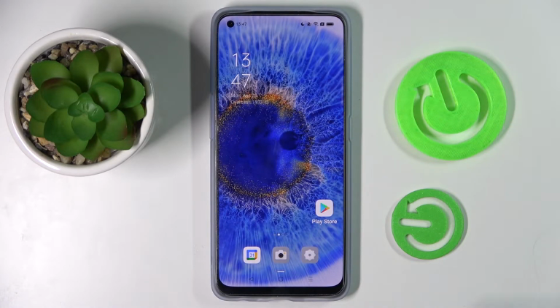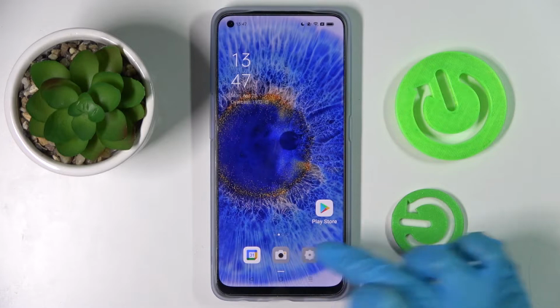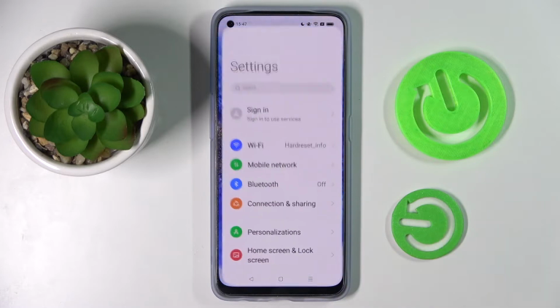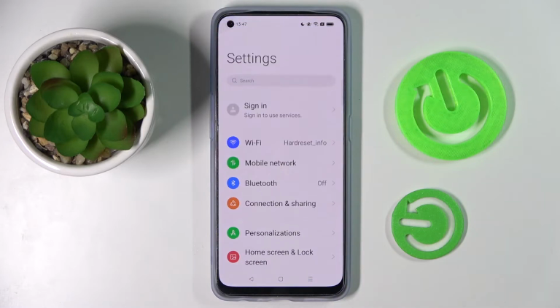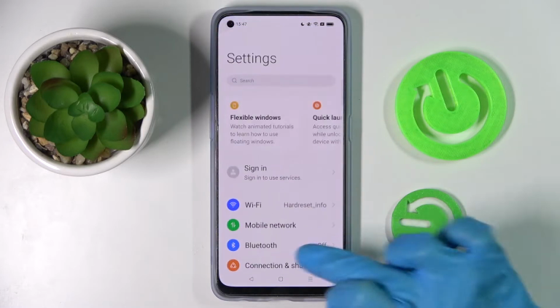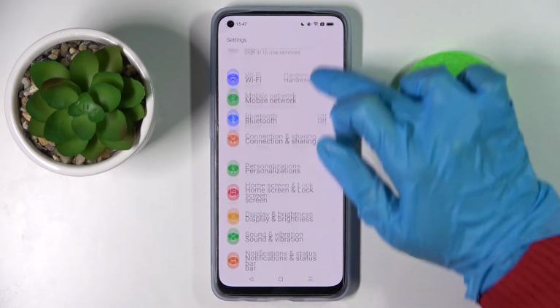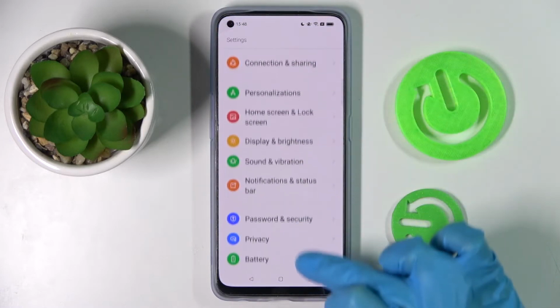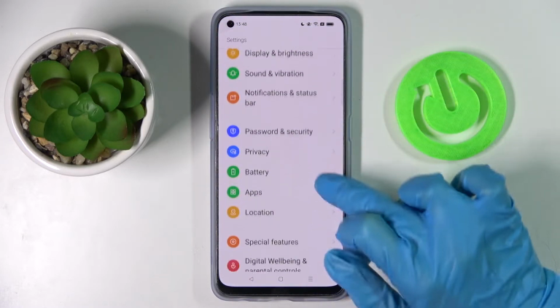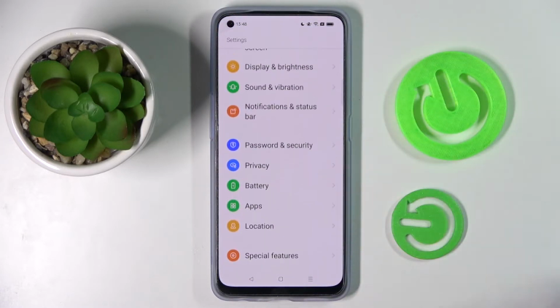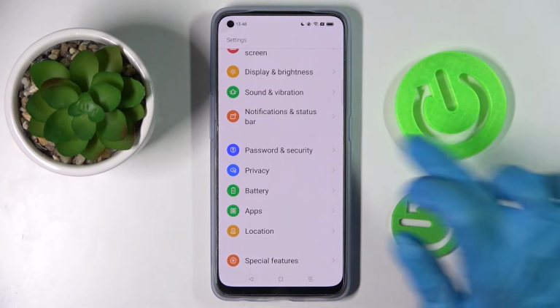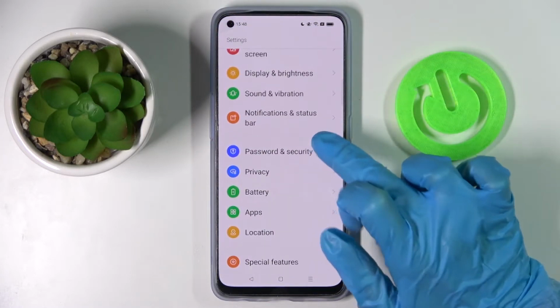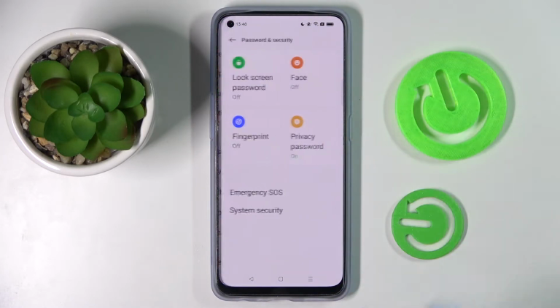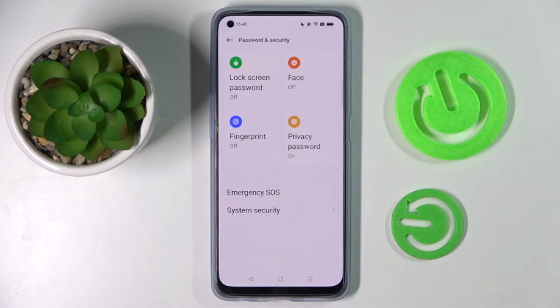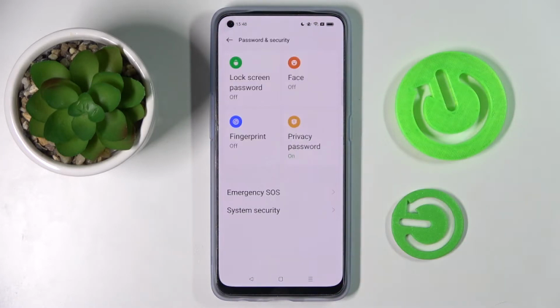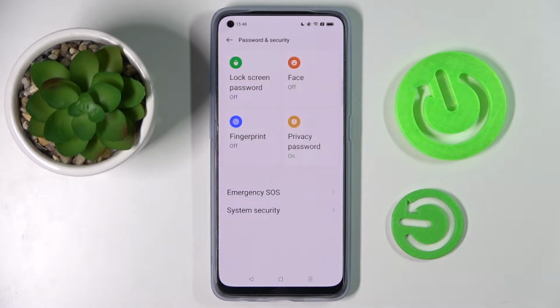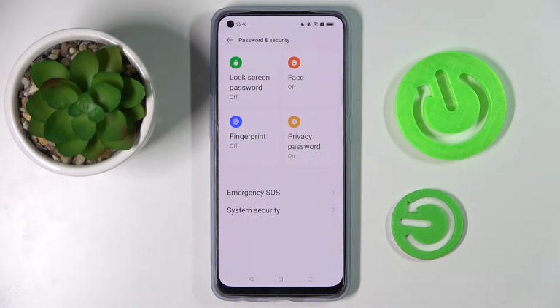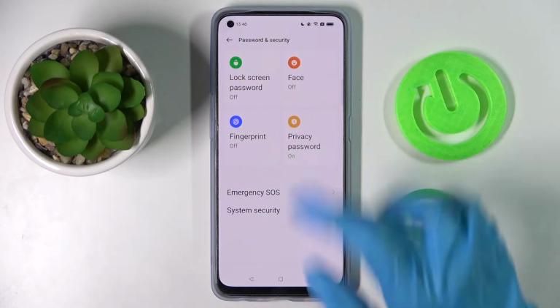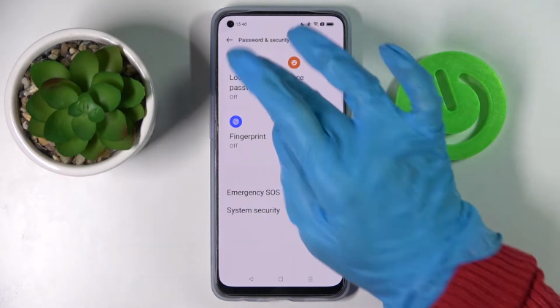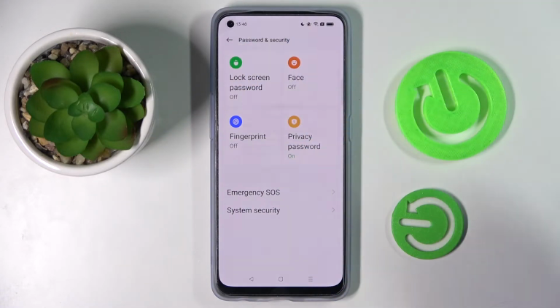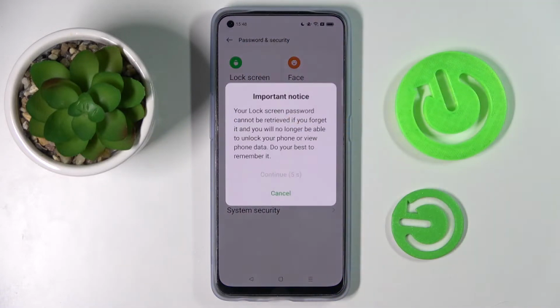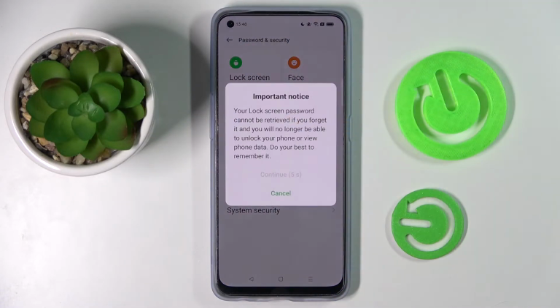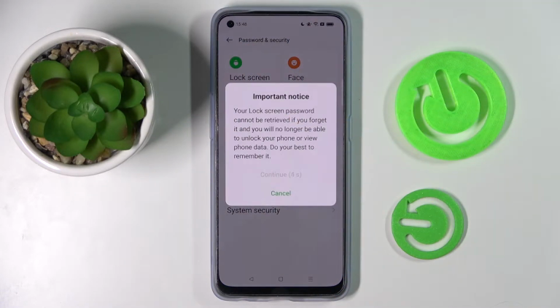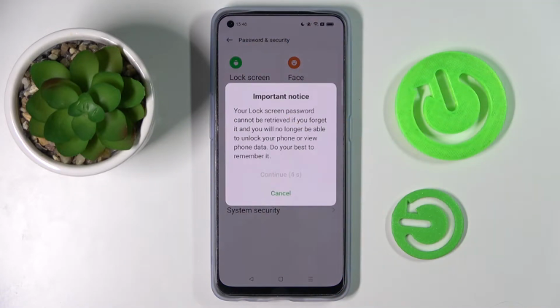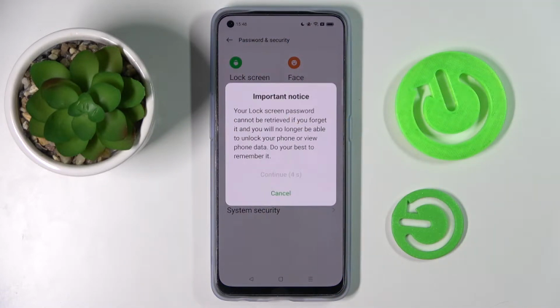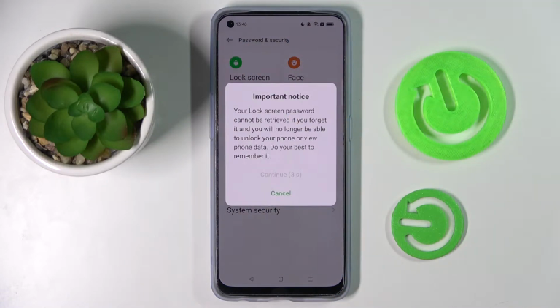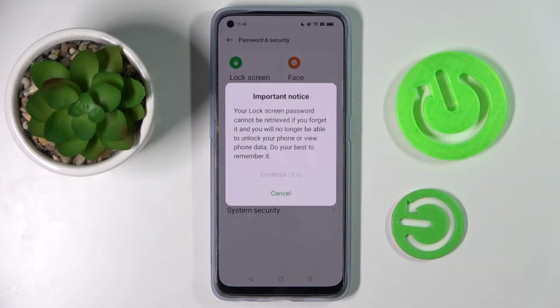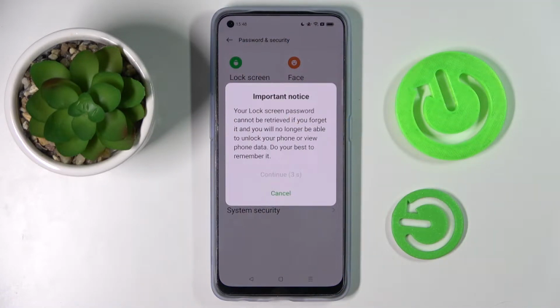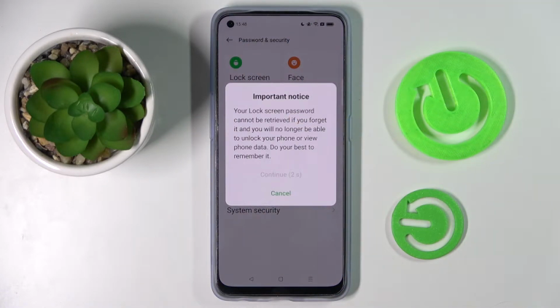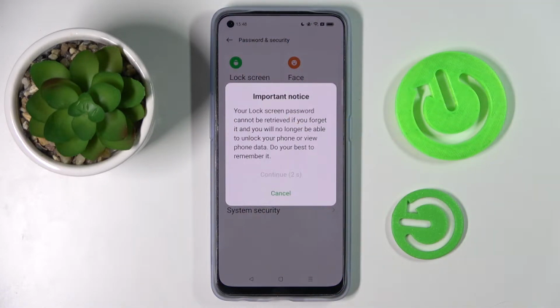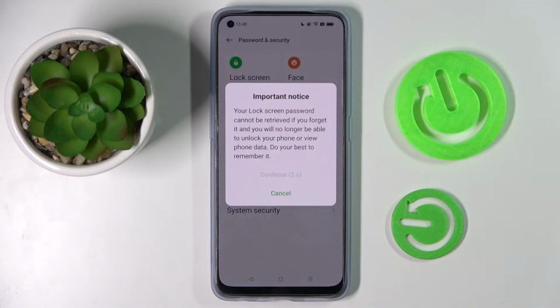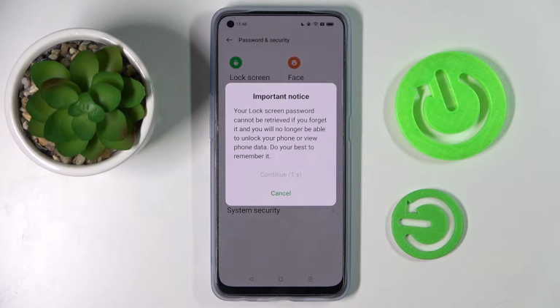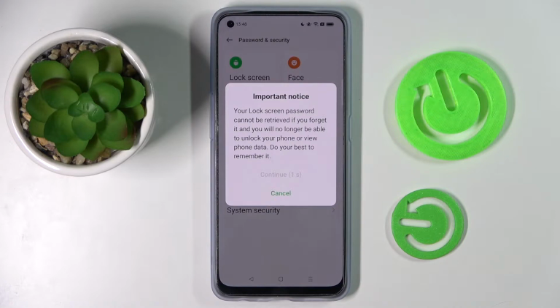Firstly, go to Settings, scroll down and choose Password and Security. Now you need to tap on Lock Screen Password and select one of the available lock-in methods after choosing Continue in the pop-up.